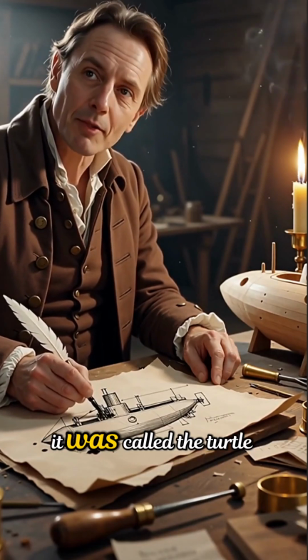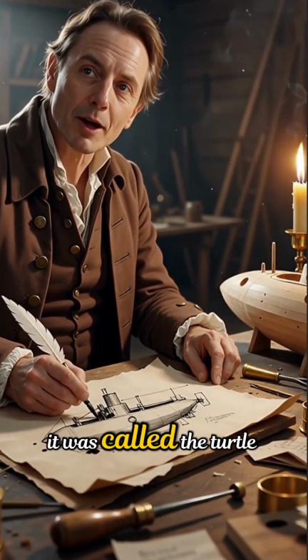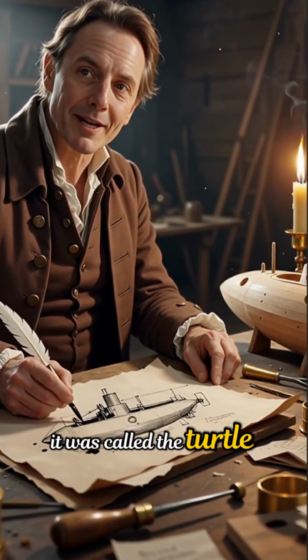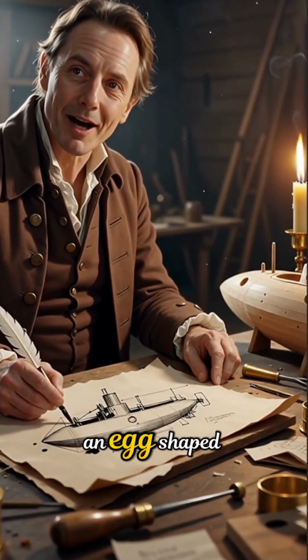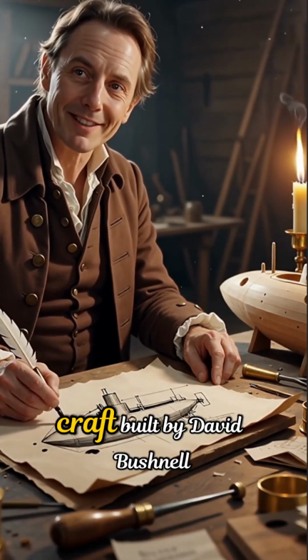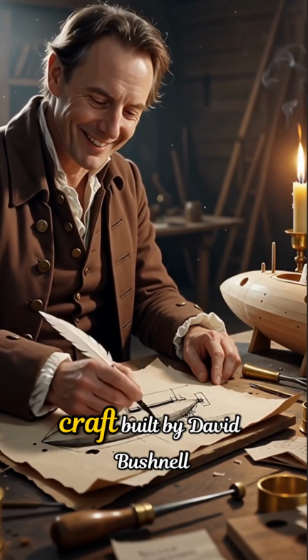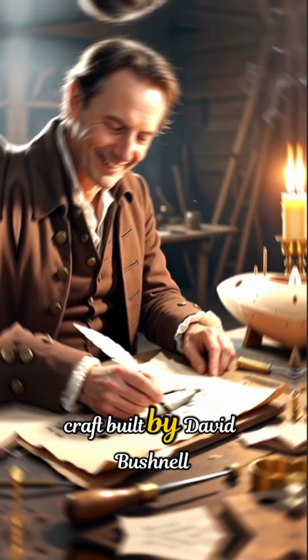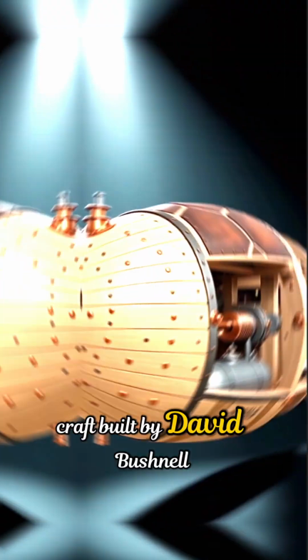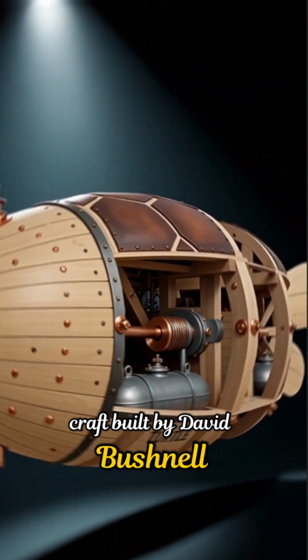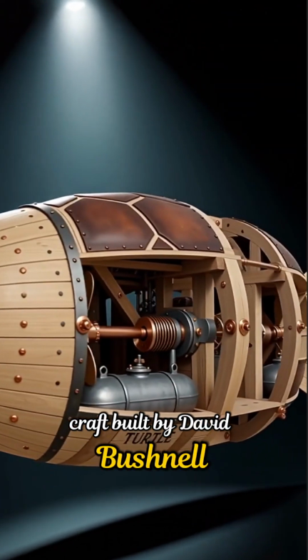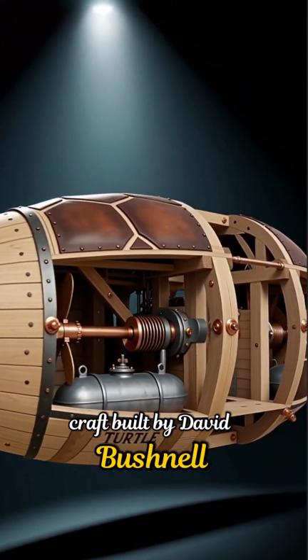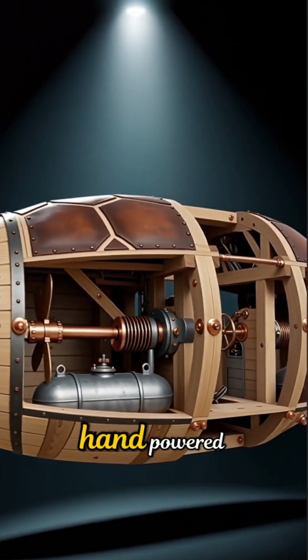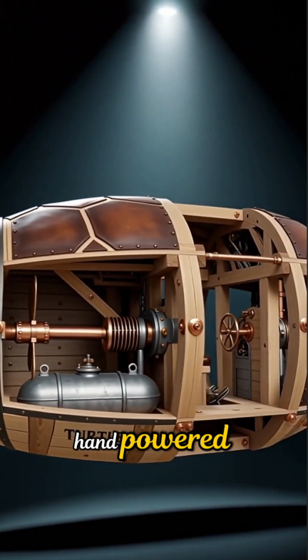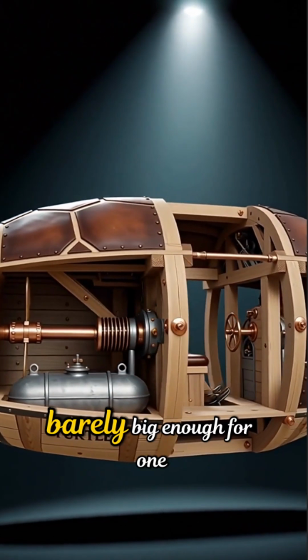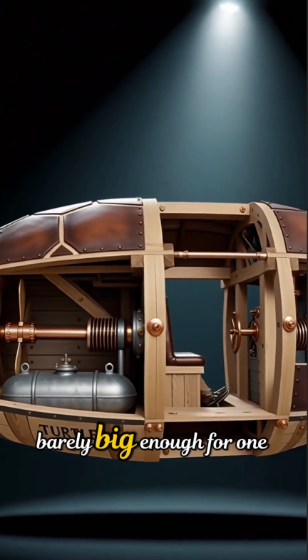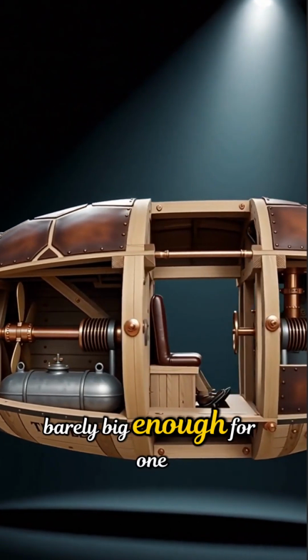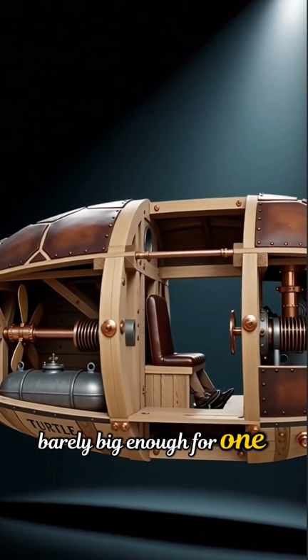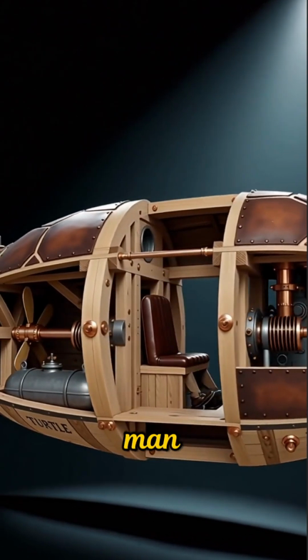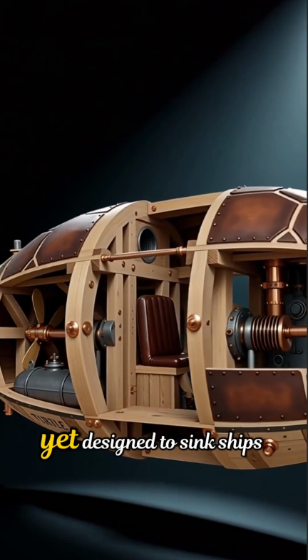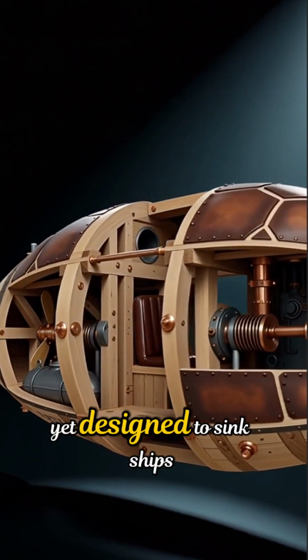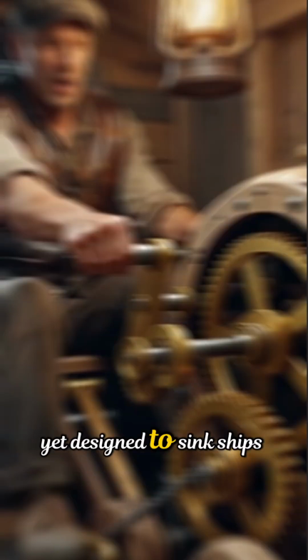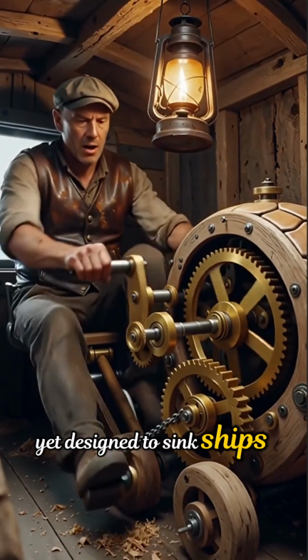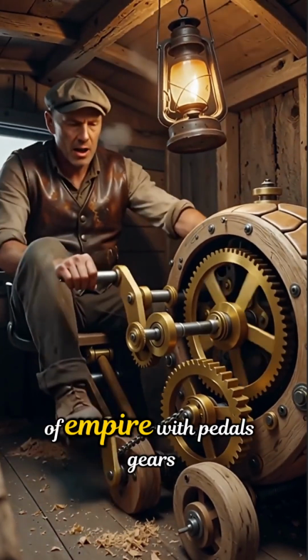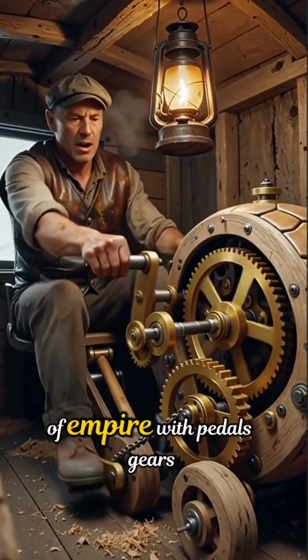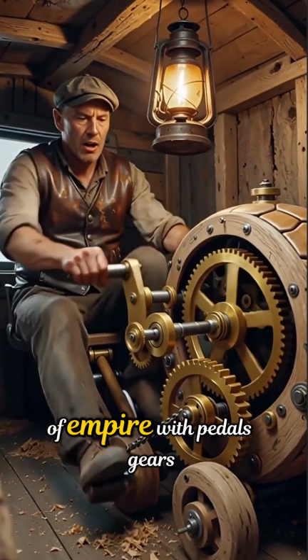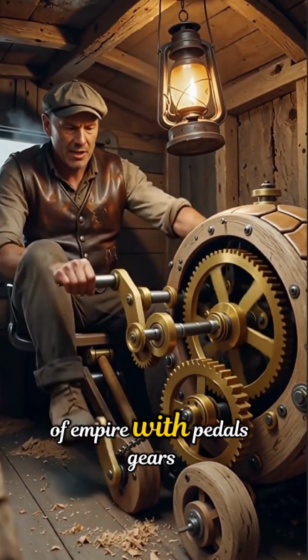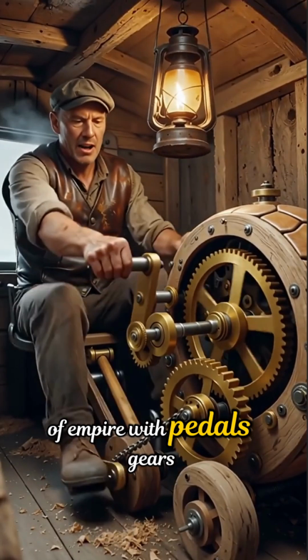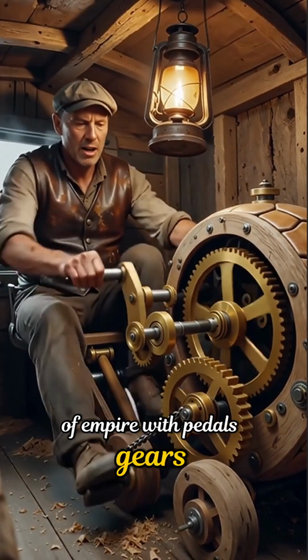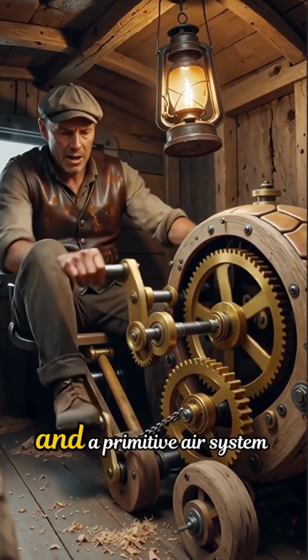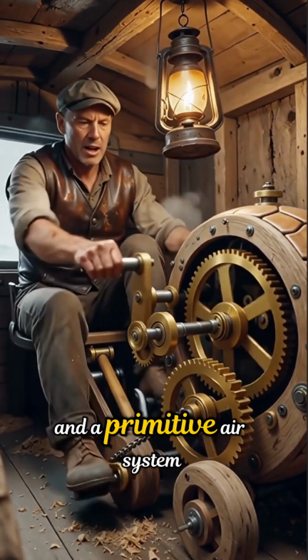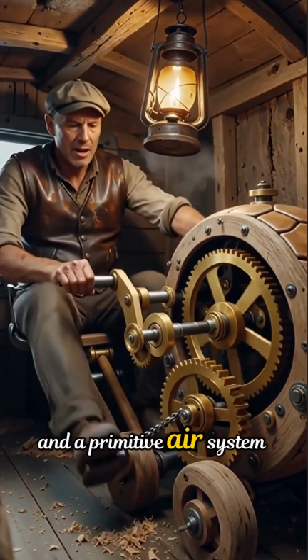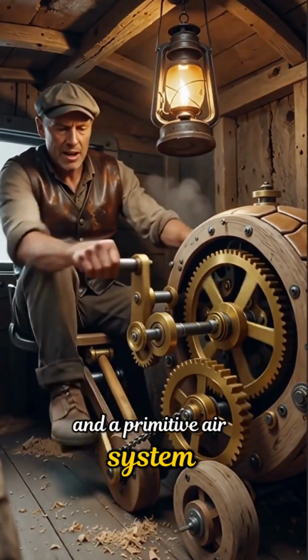It was called the Turtle, an egg-shaped craft built by David Bushnell — hand-powered, barely big enough for one man, yet designed to sink ships of empire. With pedals, gears, and a primitive air system,